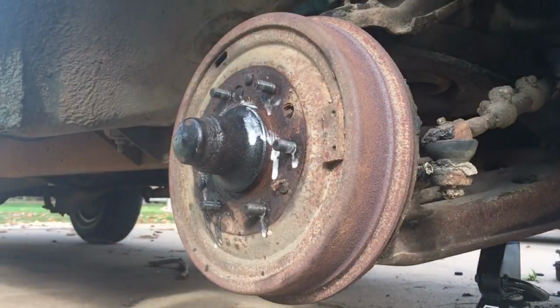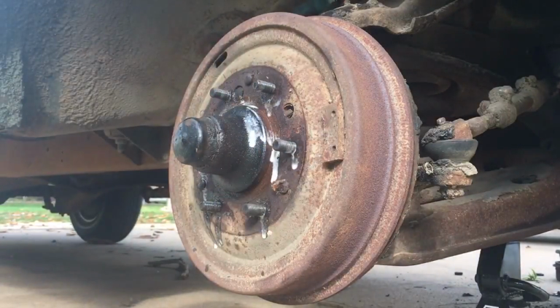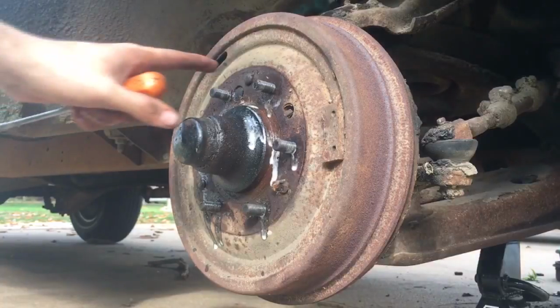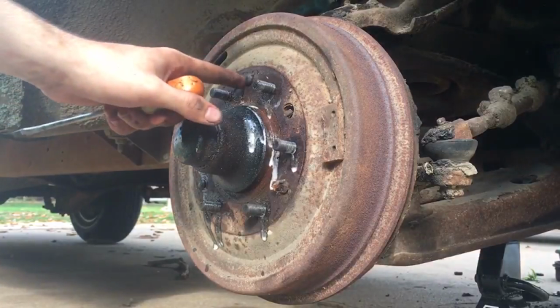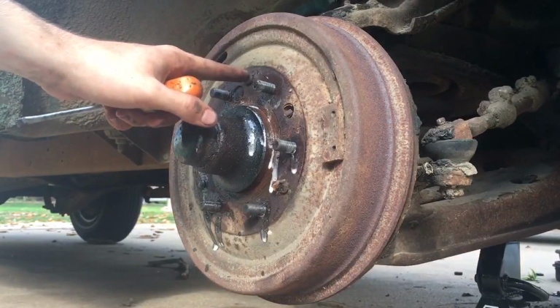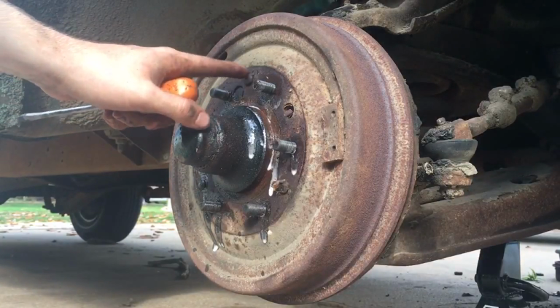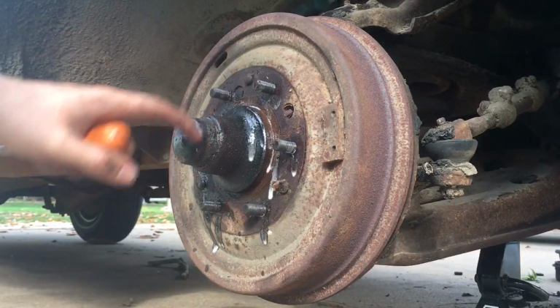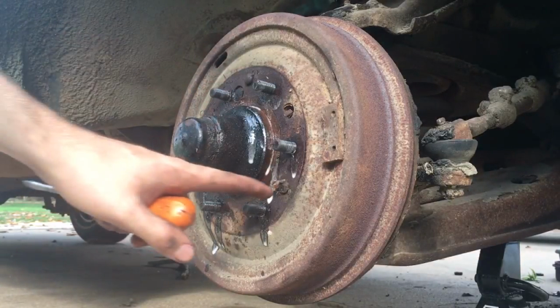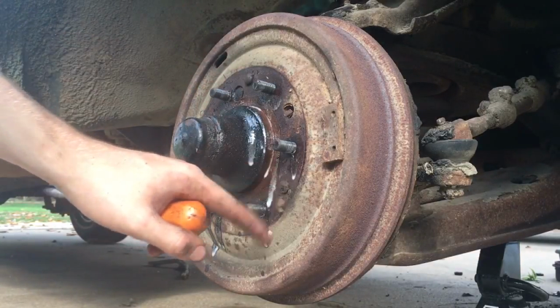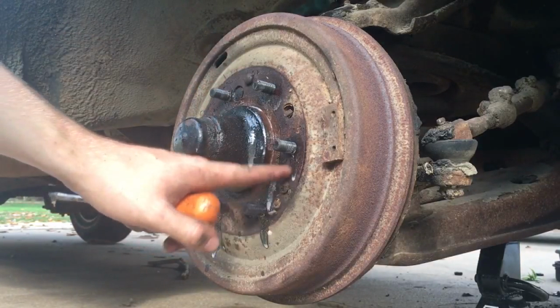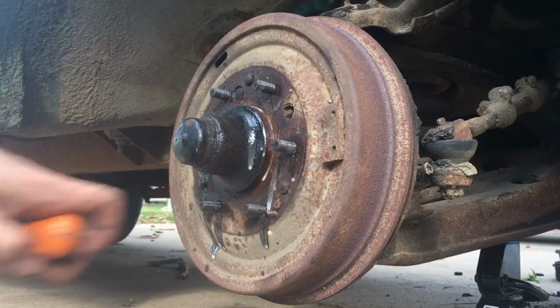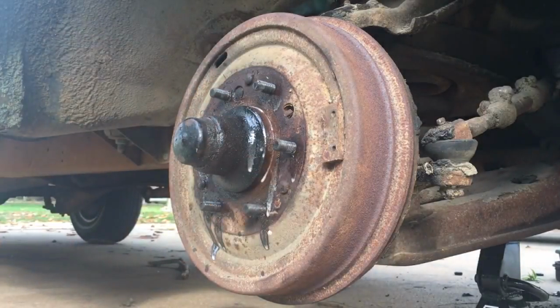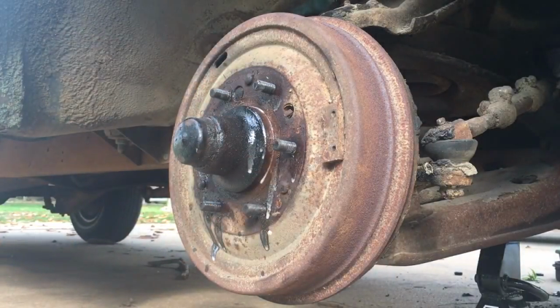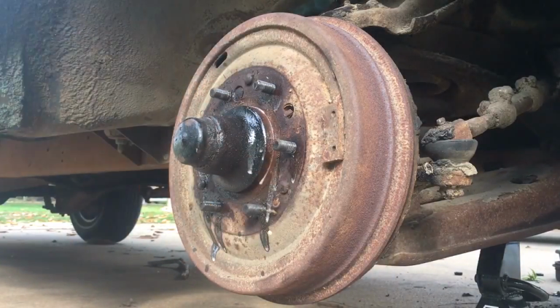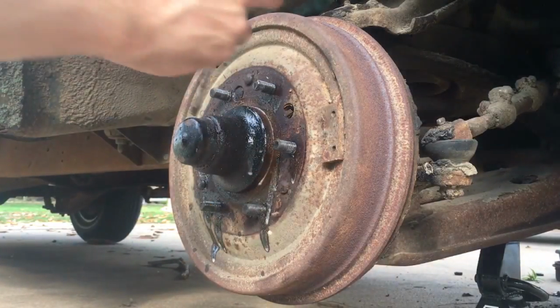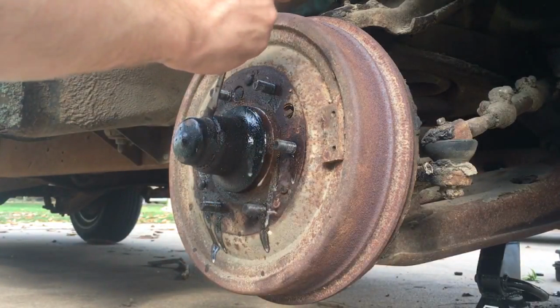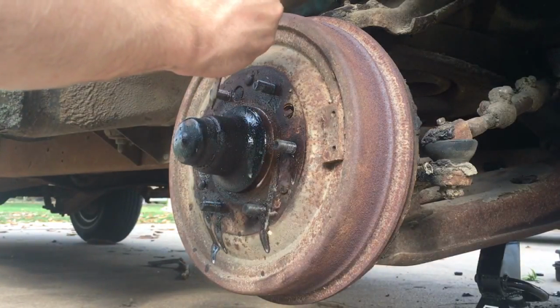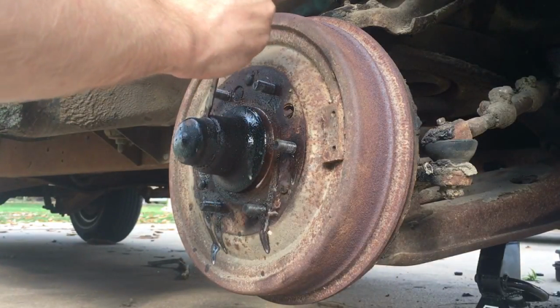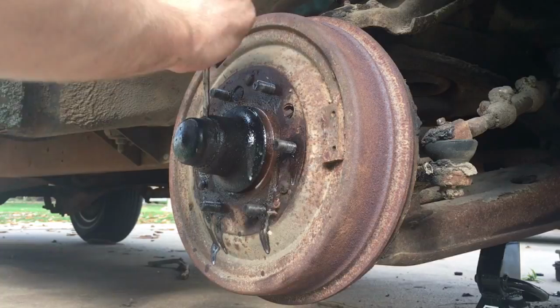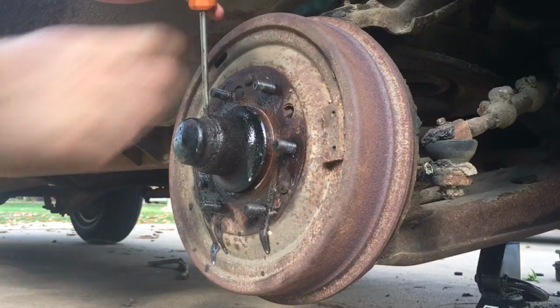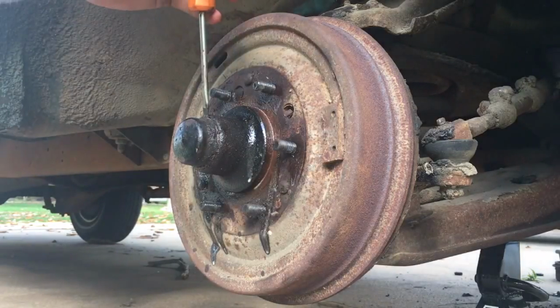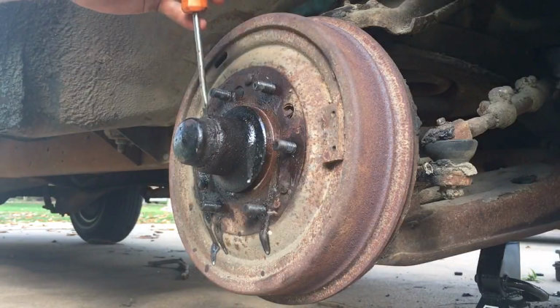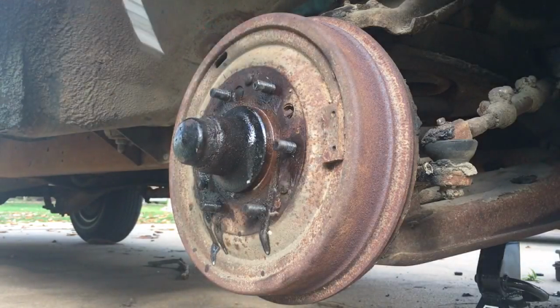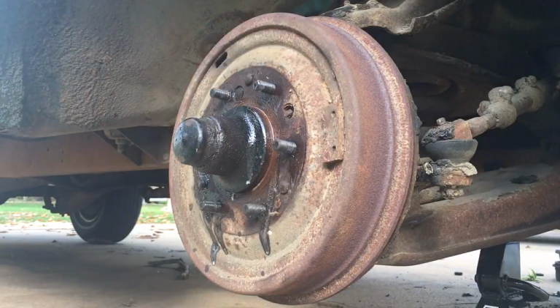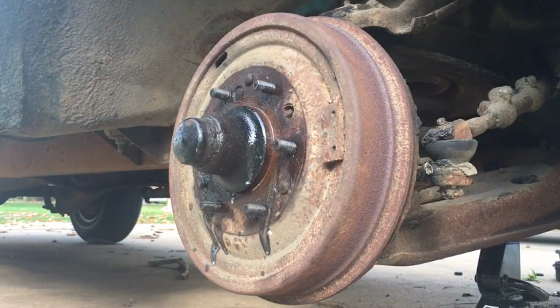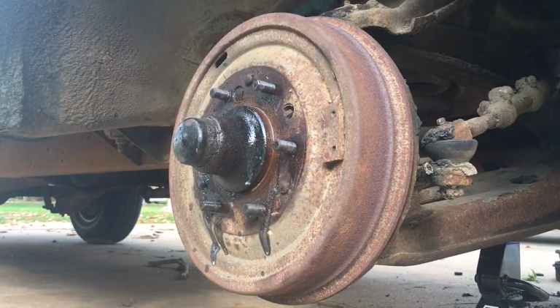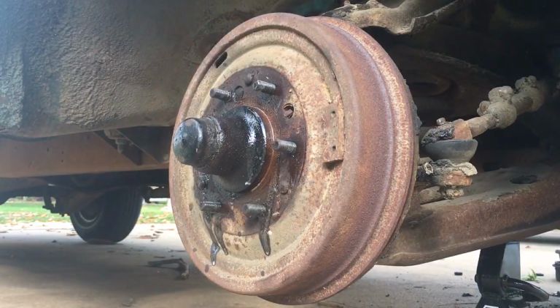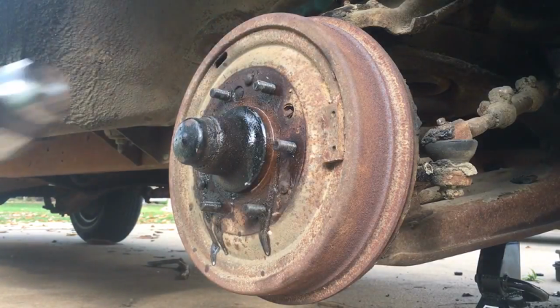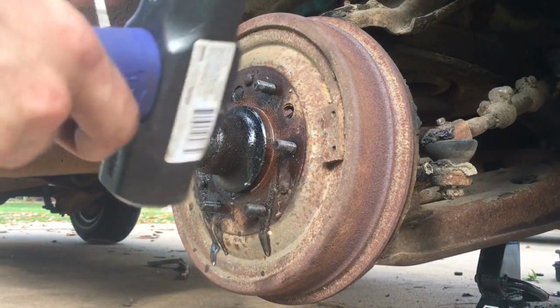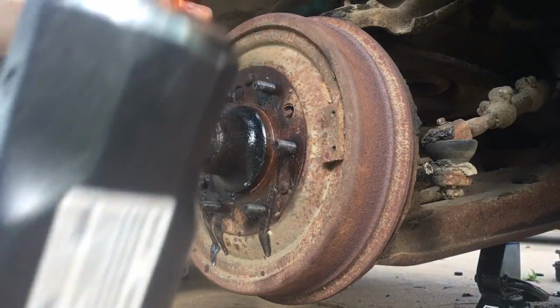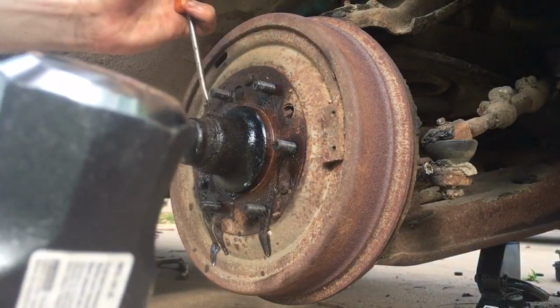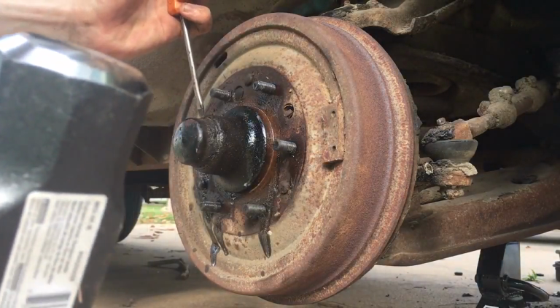From the factory, it's riveted to the hub — the drum is riveted to the hub. So you have to remove them in one piece.